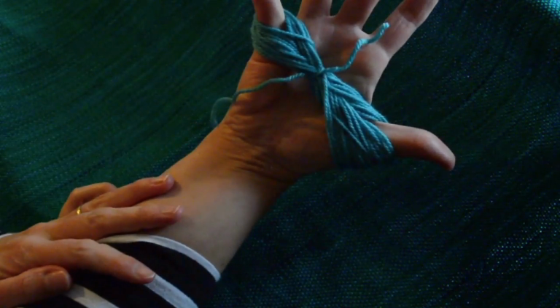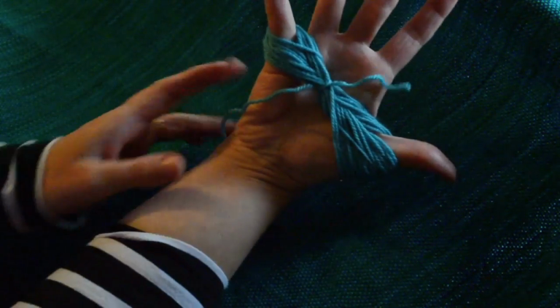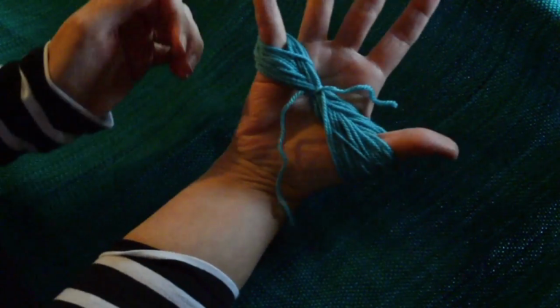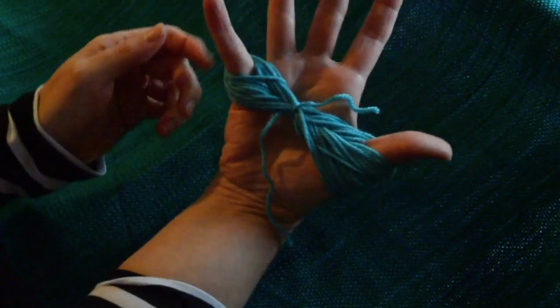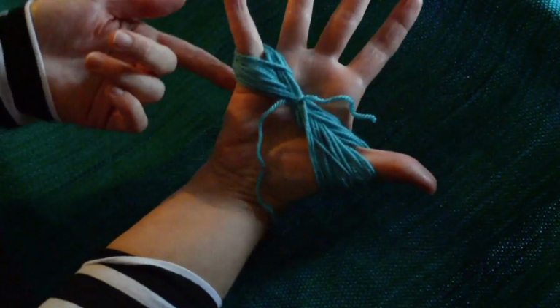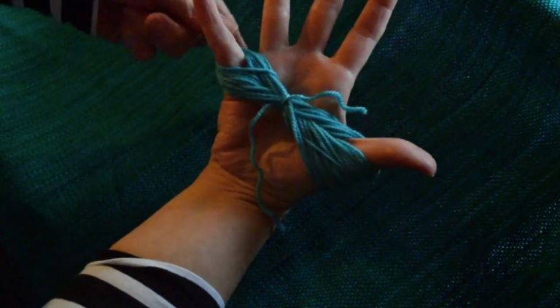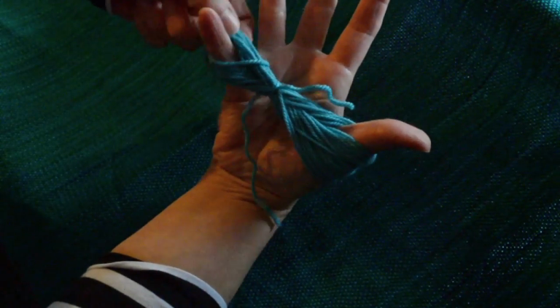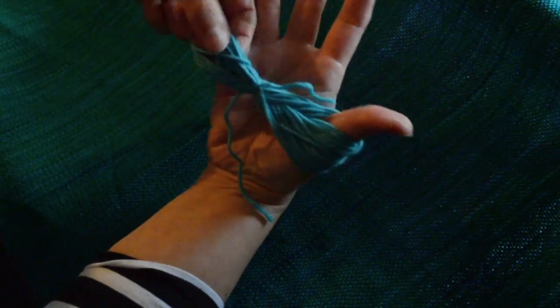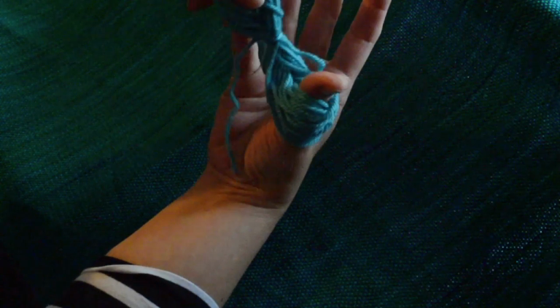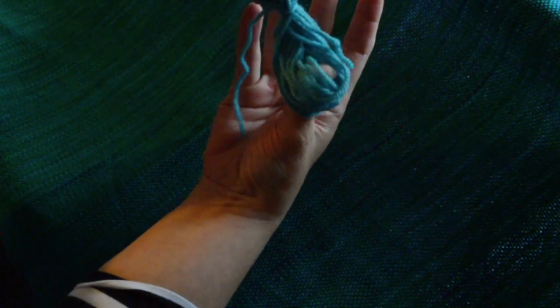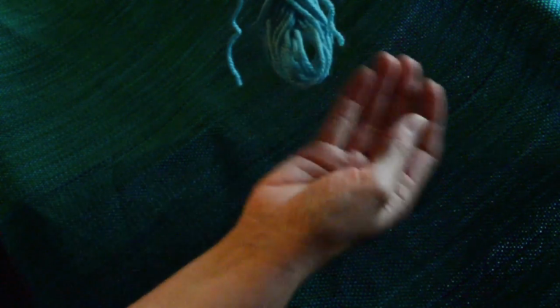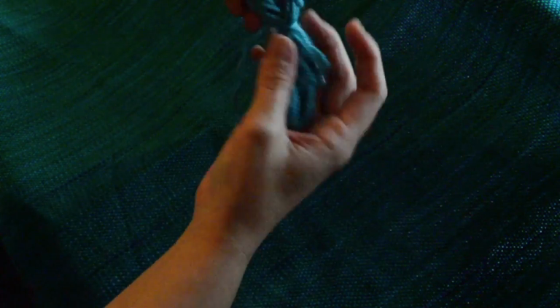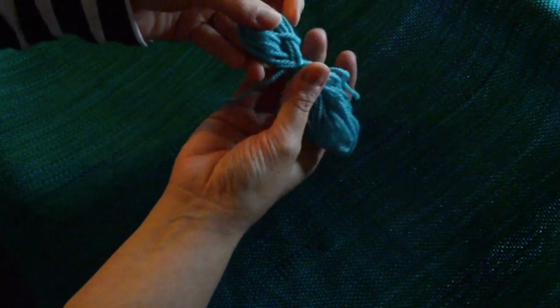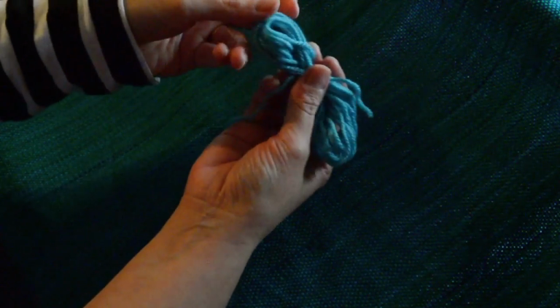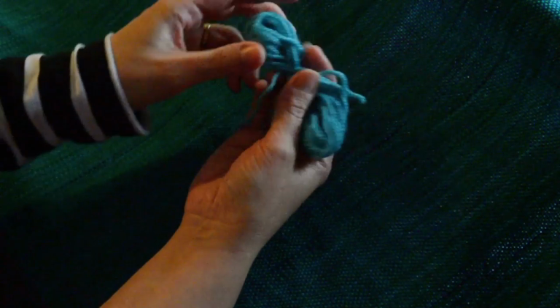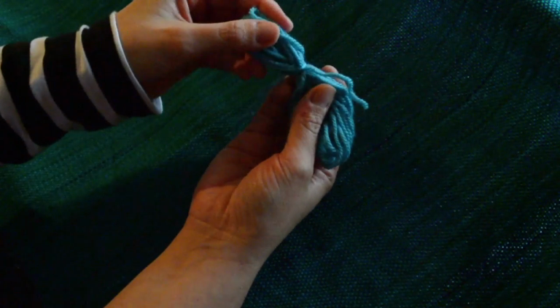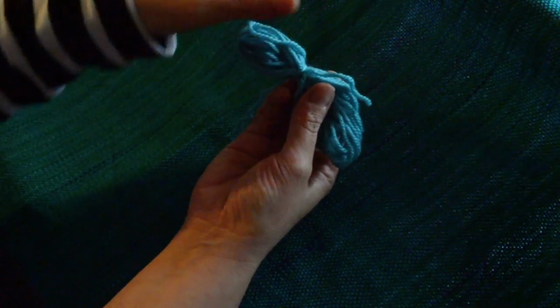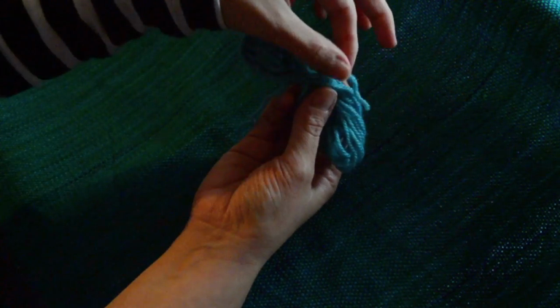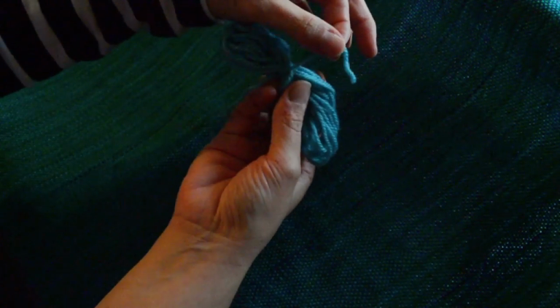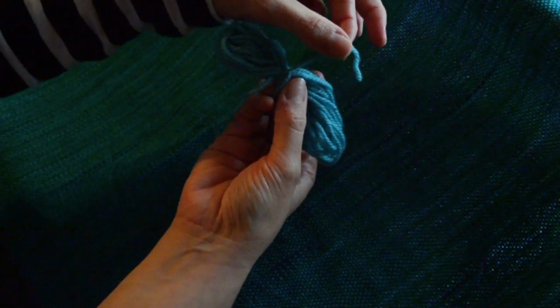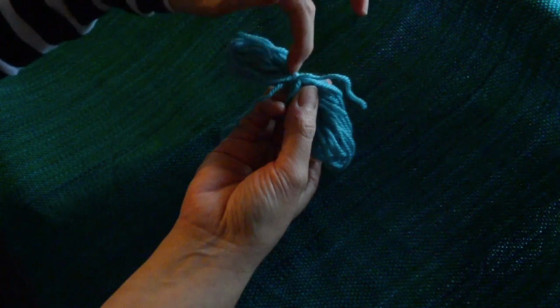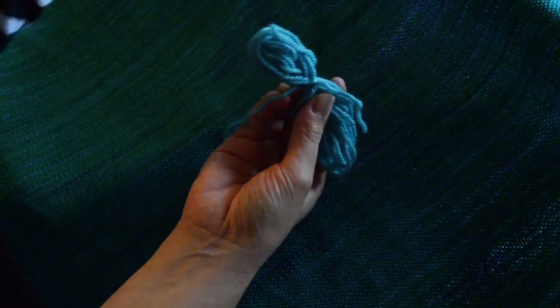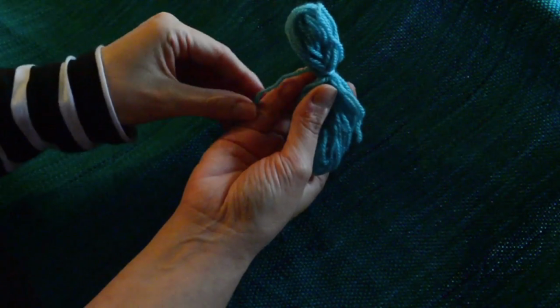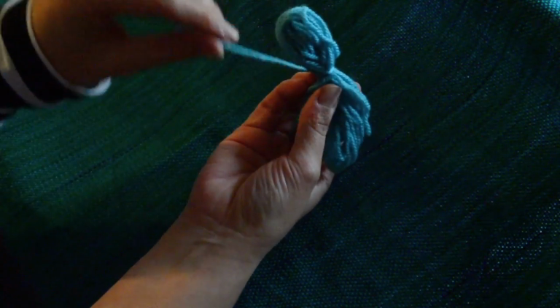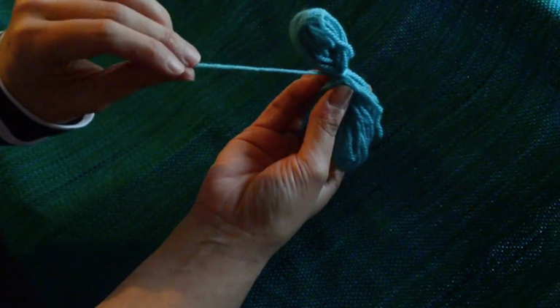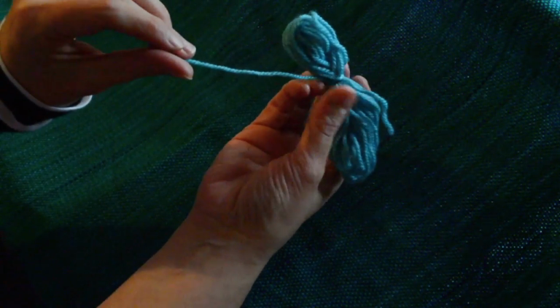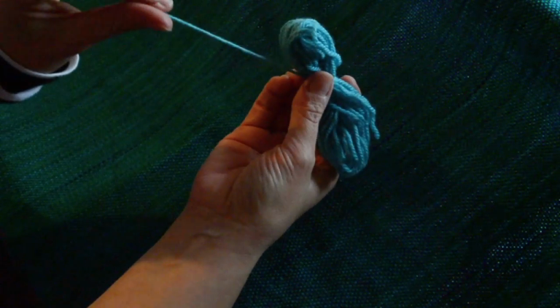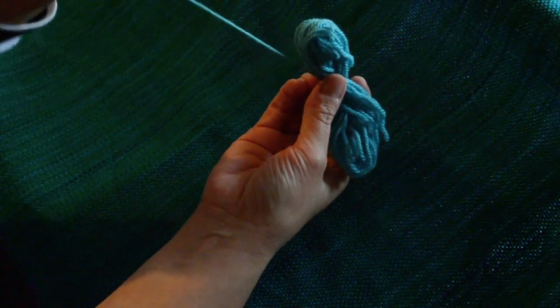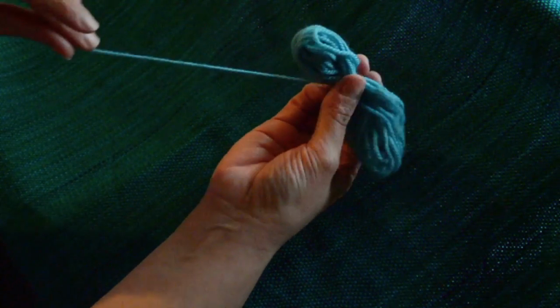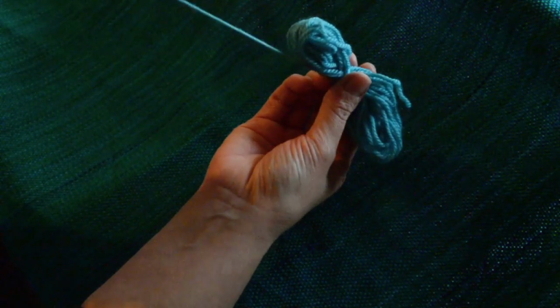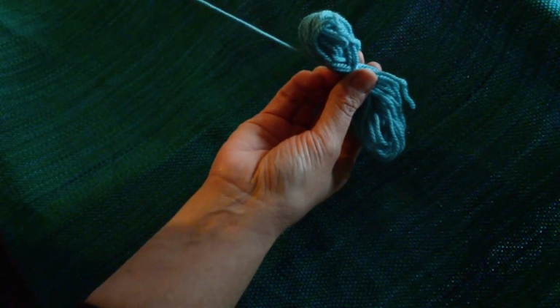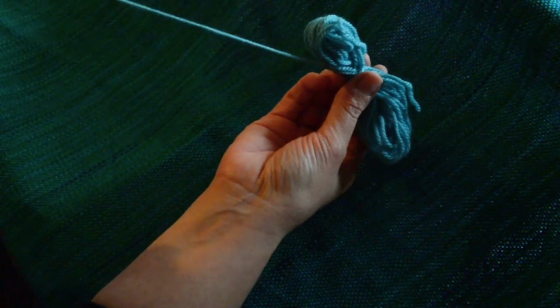You can see how it gets the name butterfly — it's like a little butterfly. Take it off now, and the end that you want to work from is not the end you've just knotted in the middle, but the initial thread you had, because if you pull on it, it just pulls out nicely.